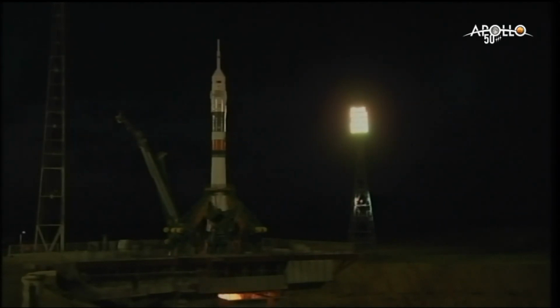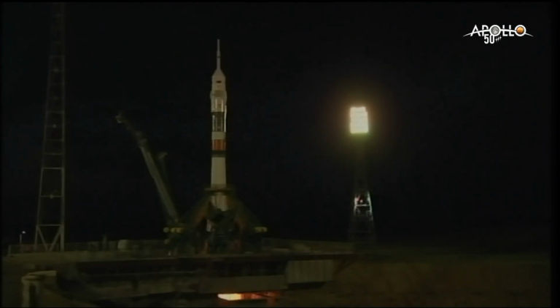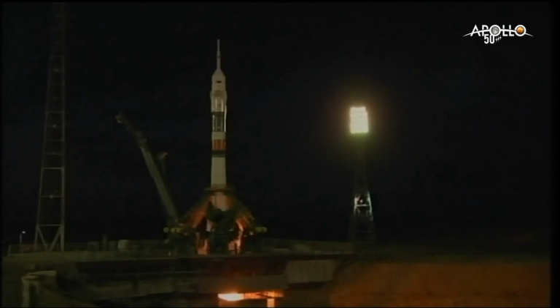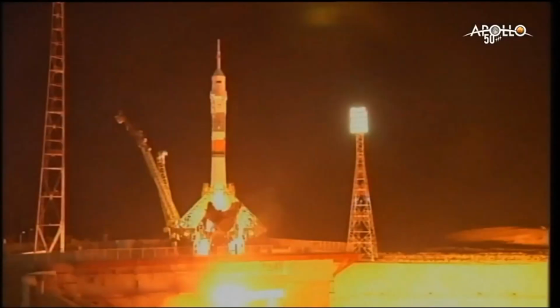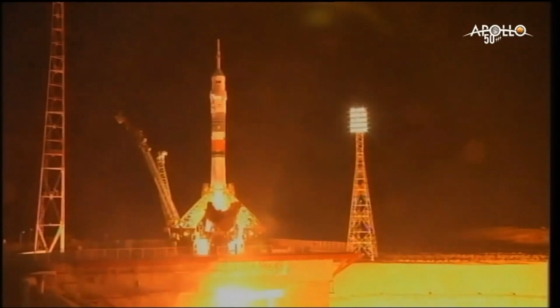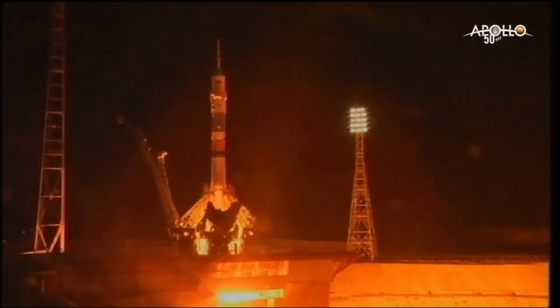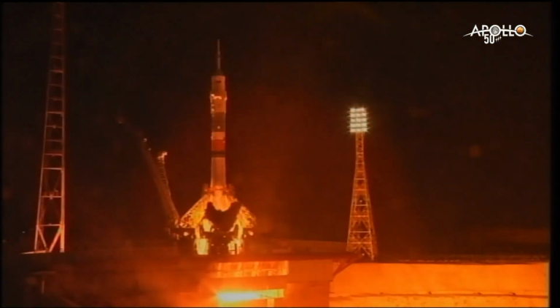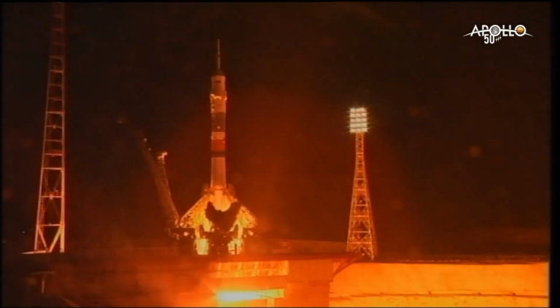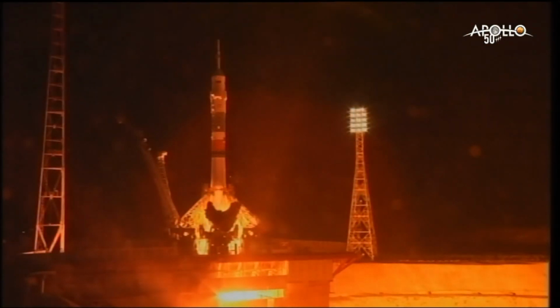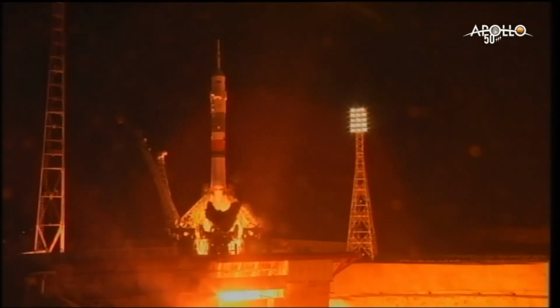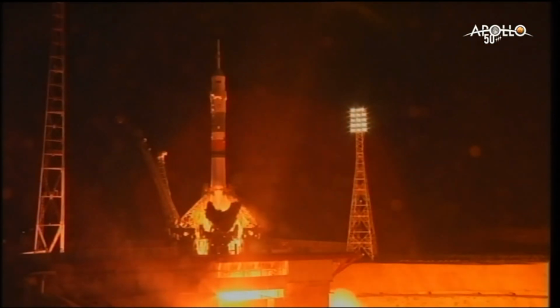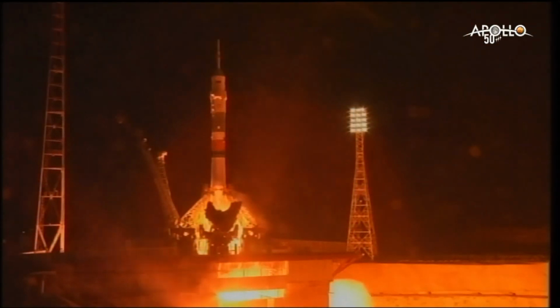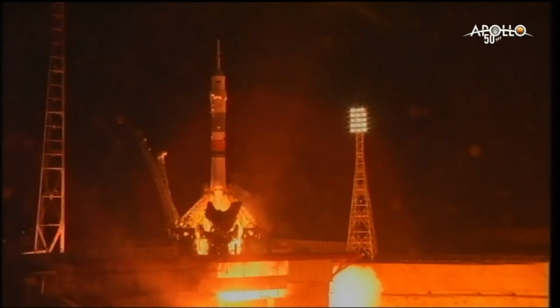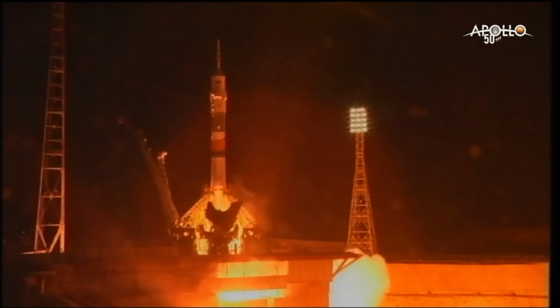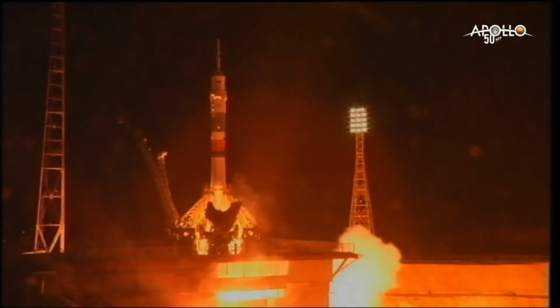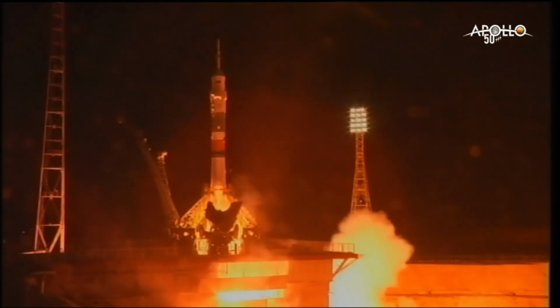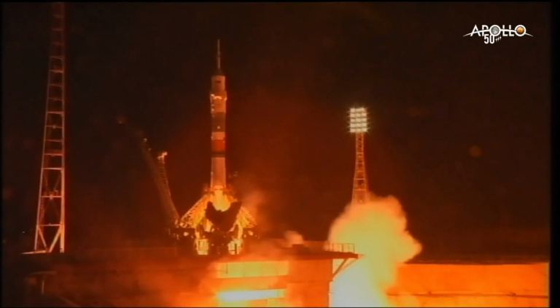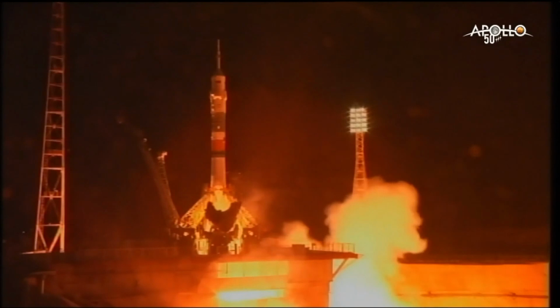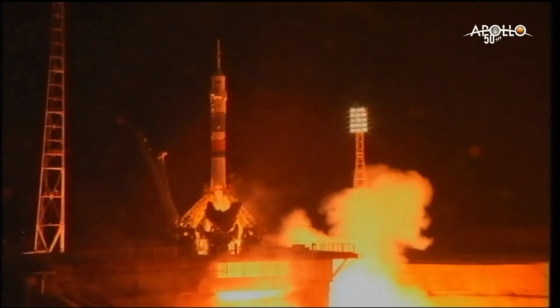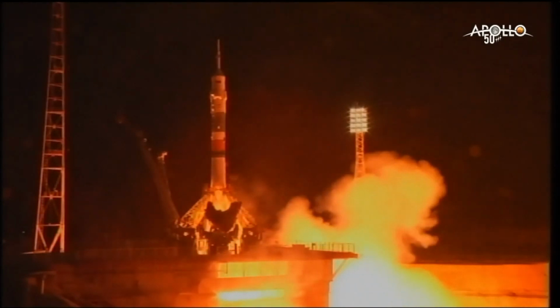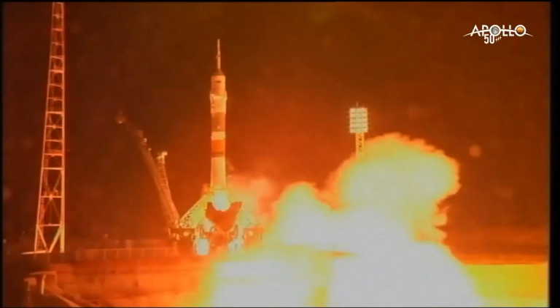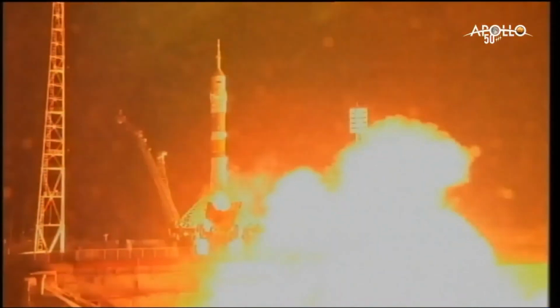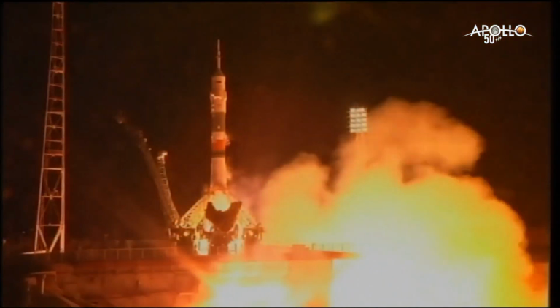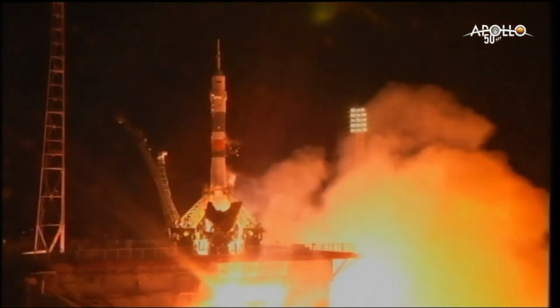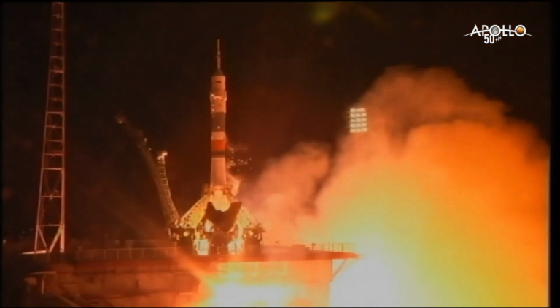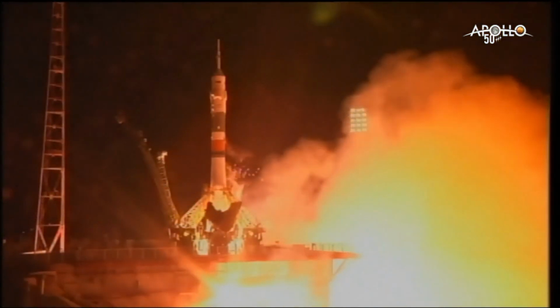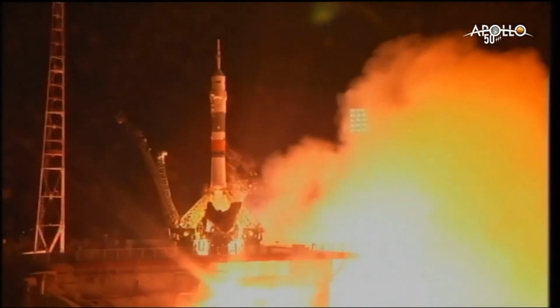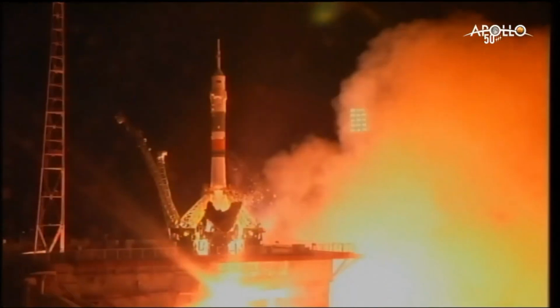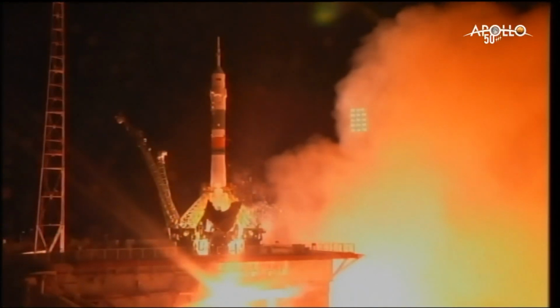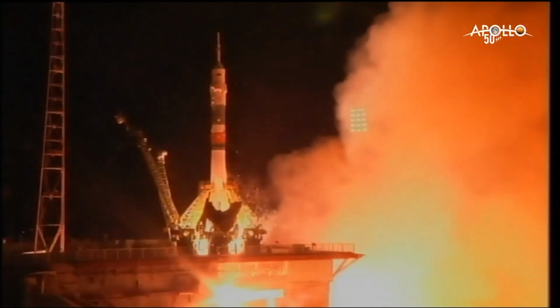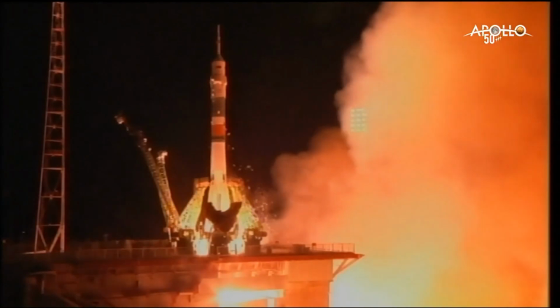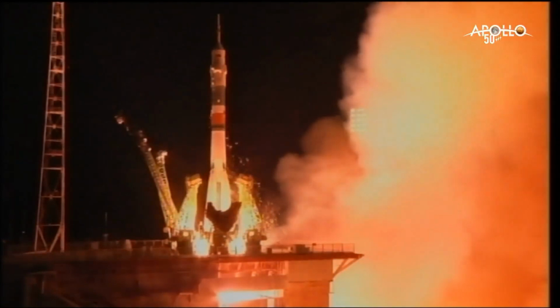We have main engine ignition. Engines and turbopumps up to flight speed — five, four, three, two, one — and liftoff.